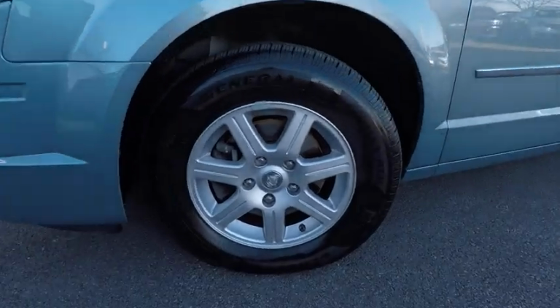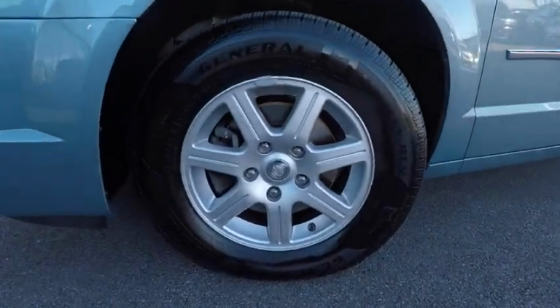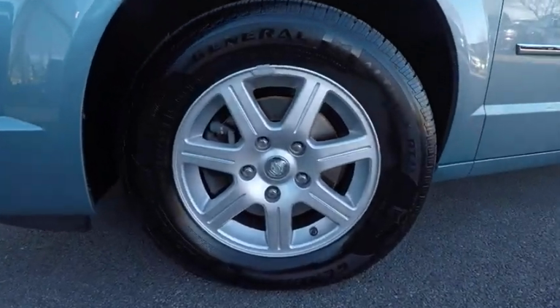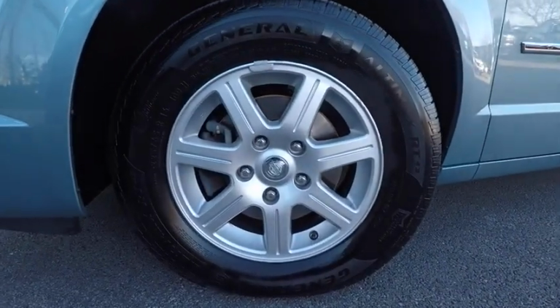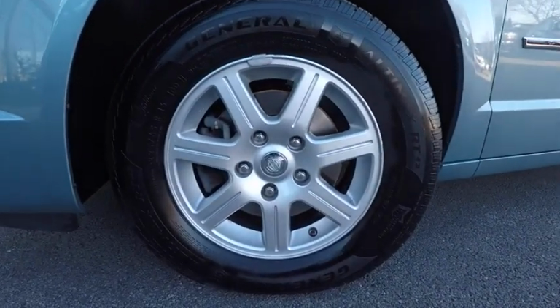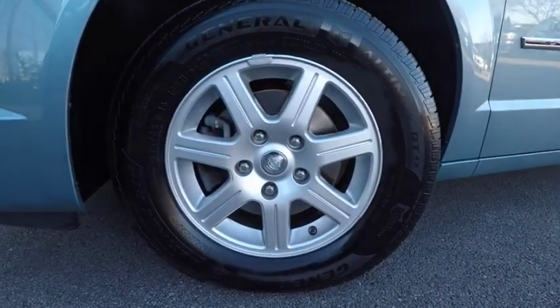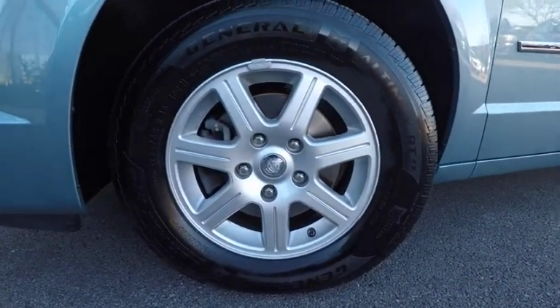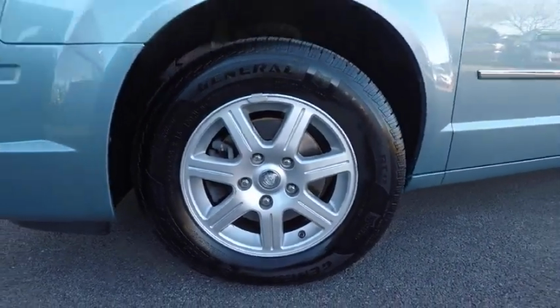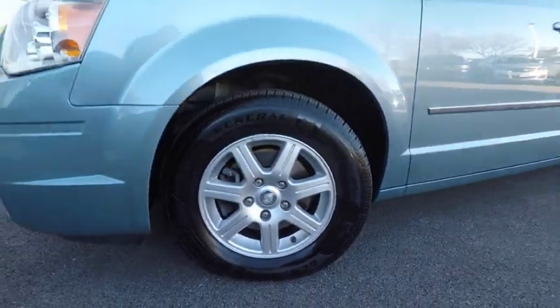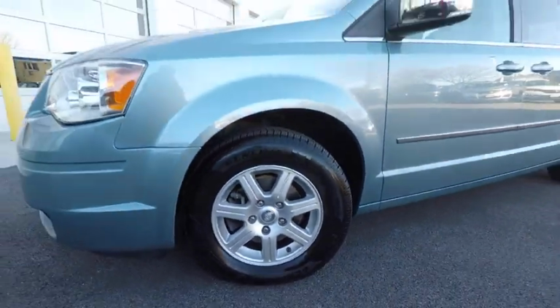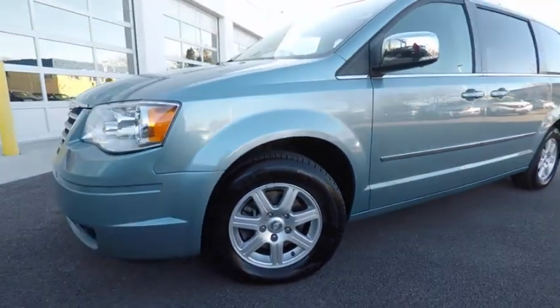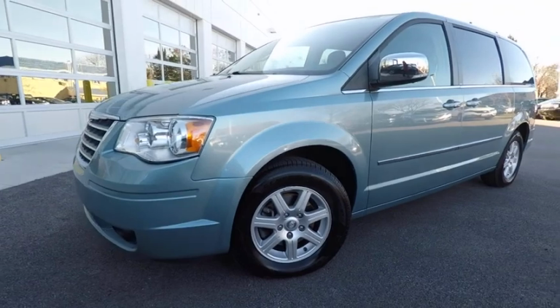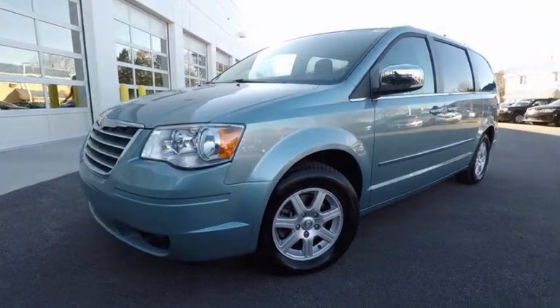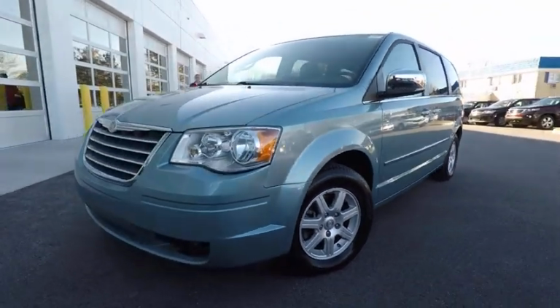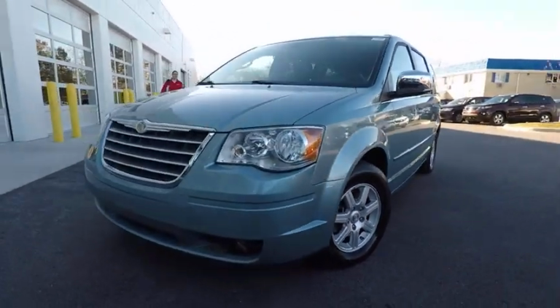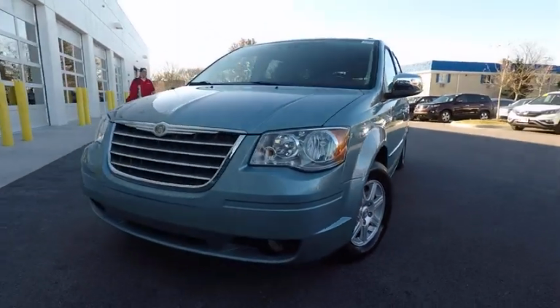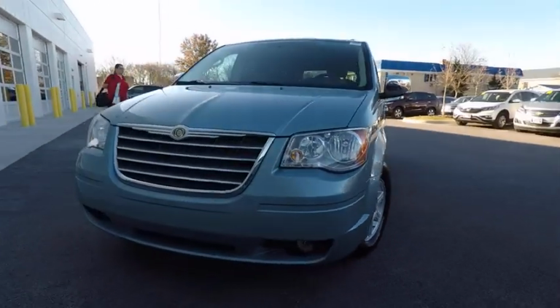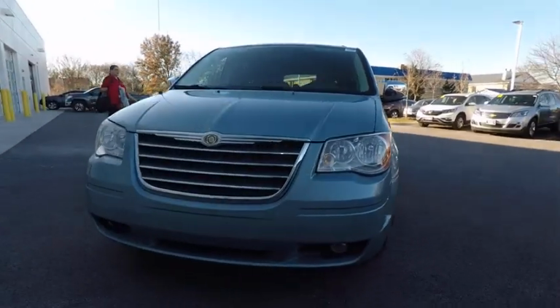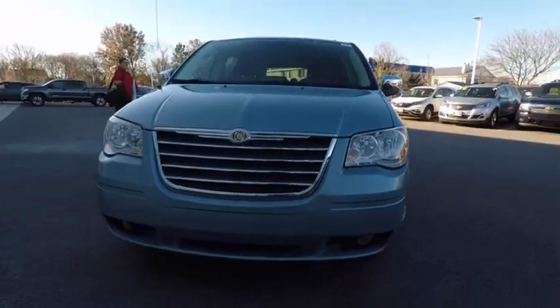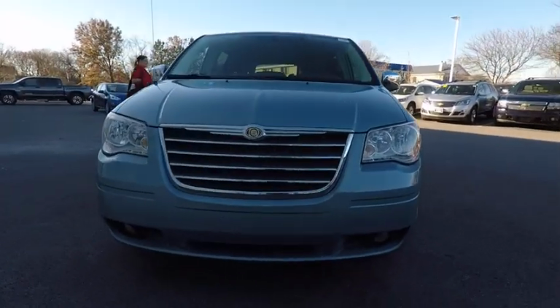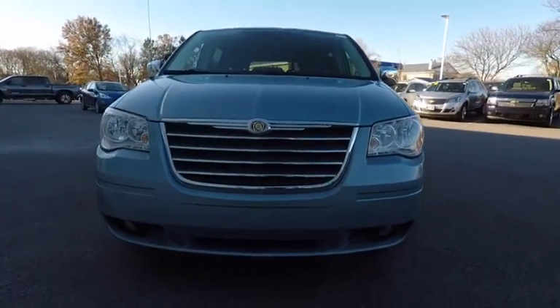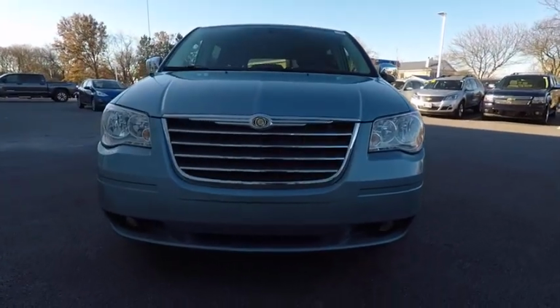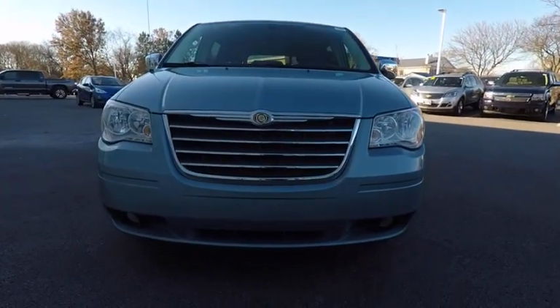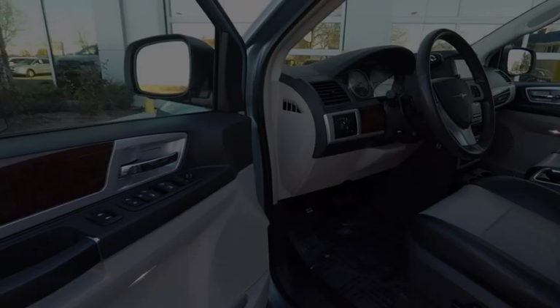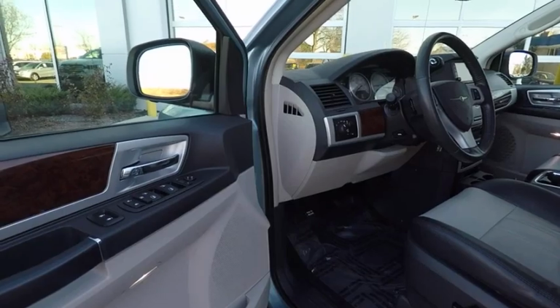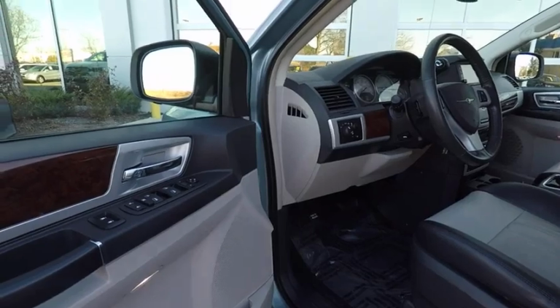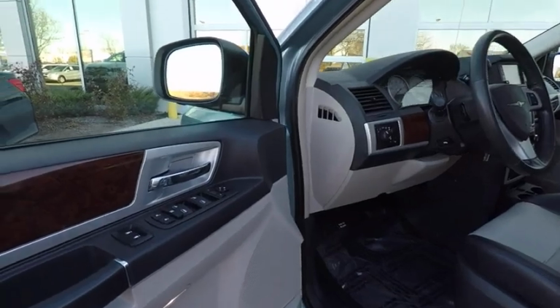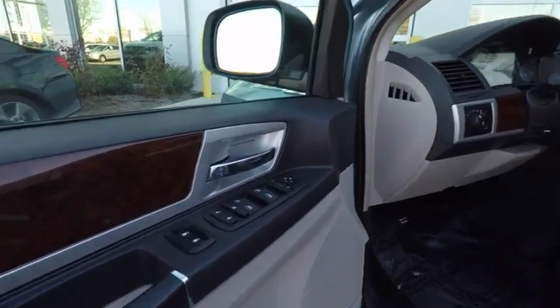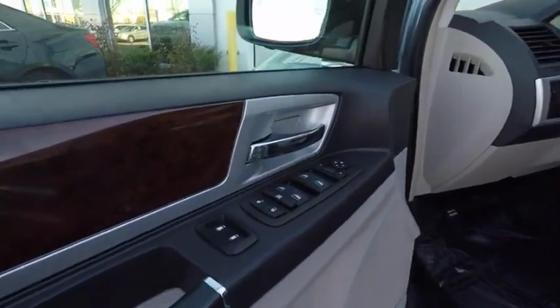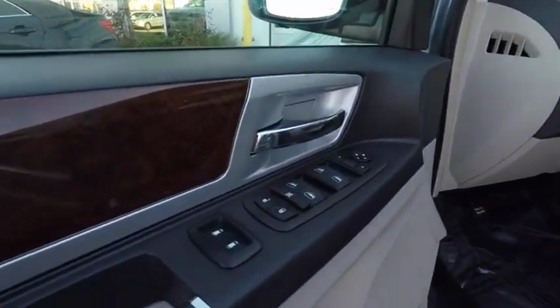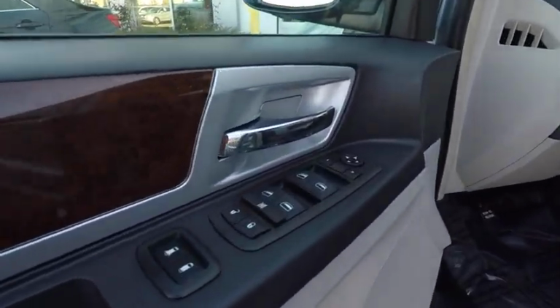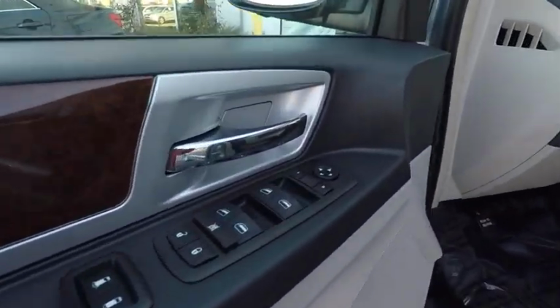Here are some of this vehicle's great options: remote engine start, traction control, stability control, power steering, cruise control, child safety locks, power windows, trip computer, power door locks, fog lights.